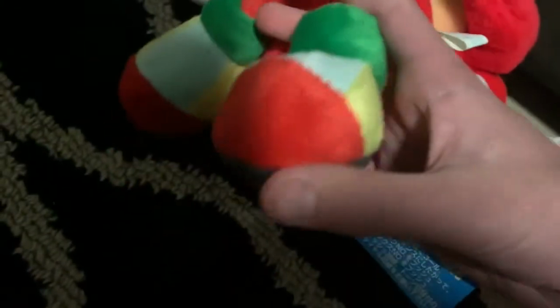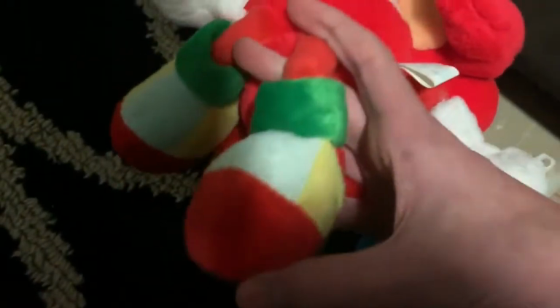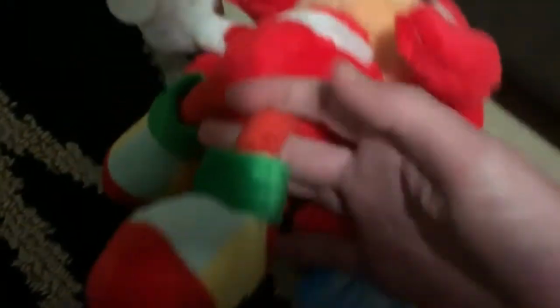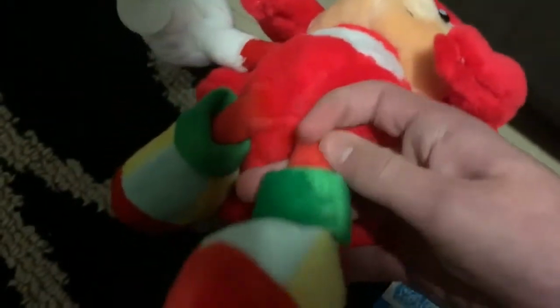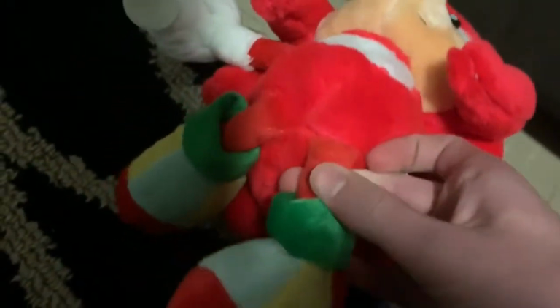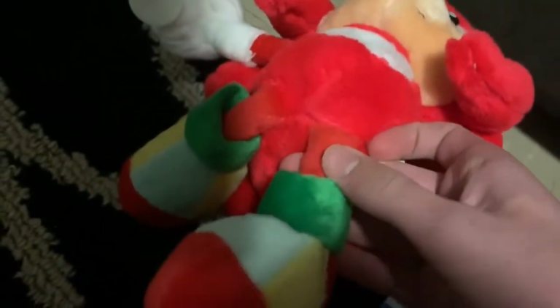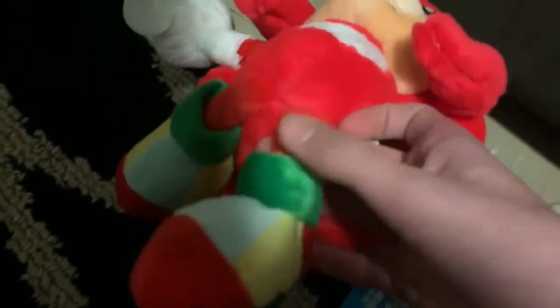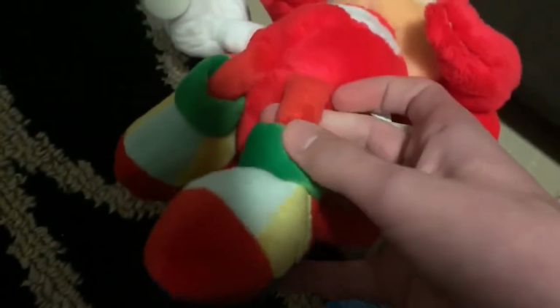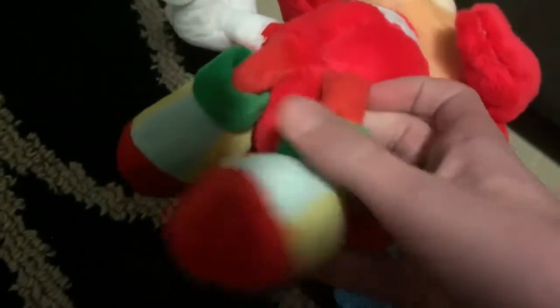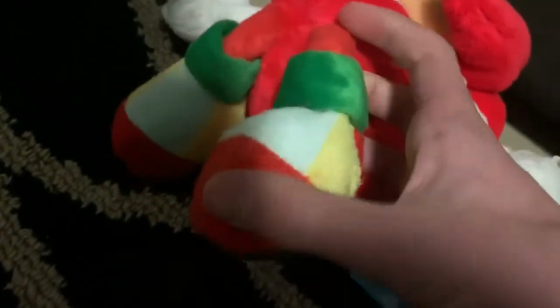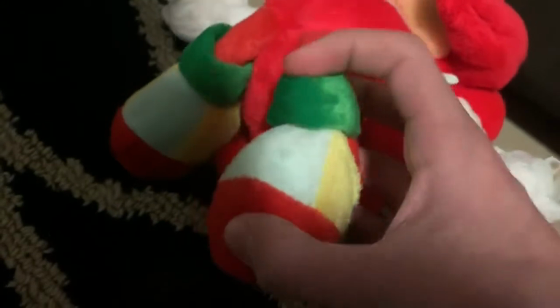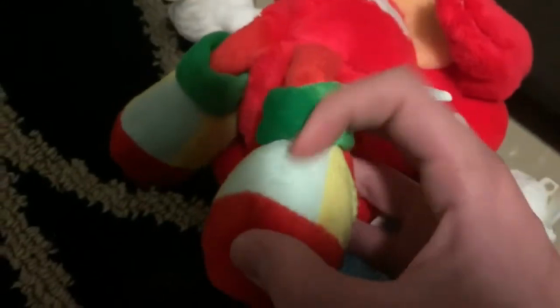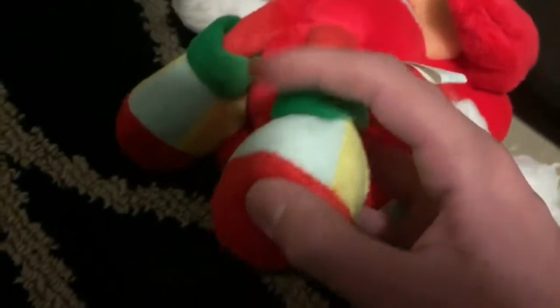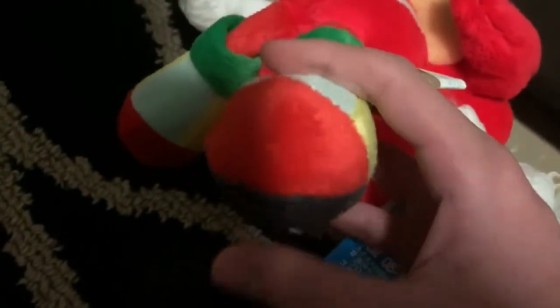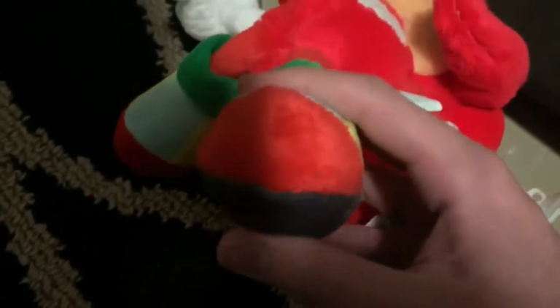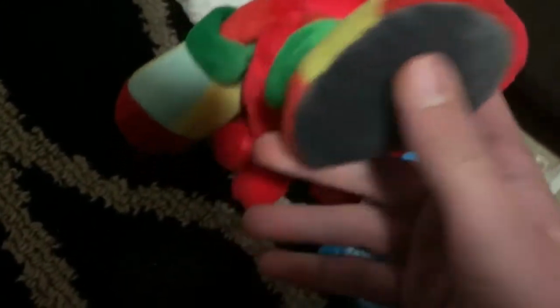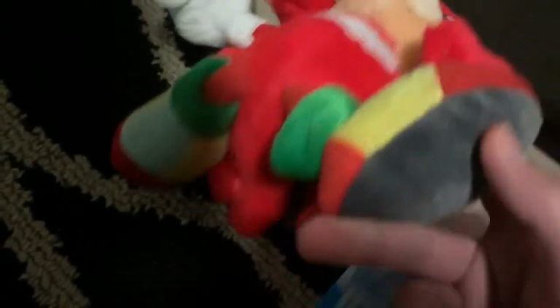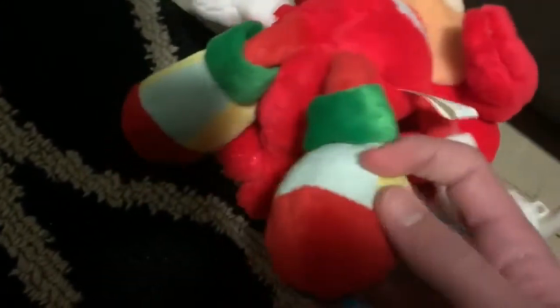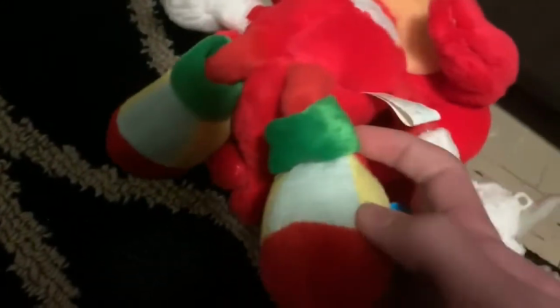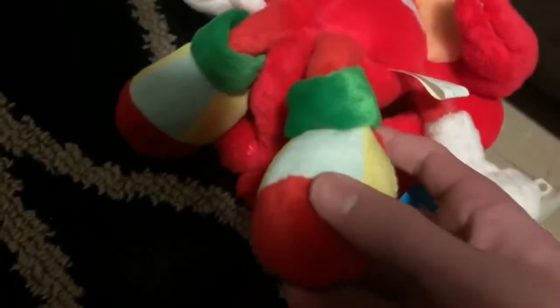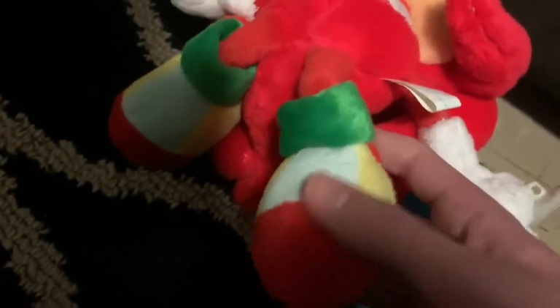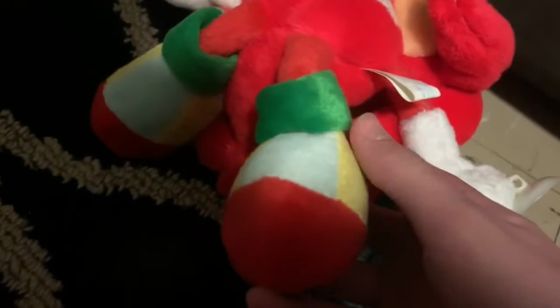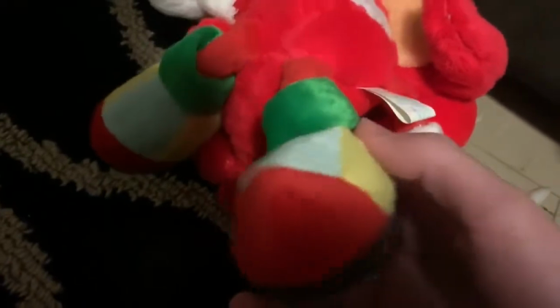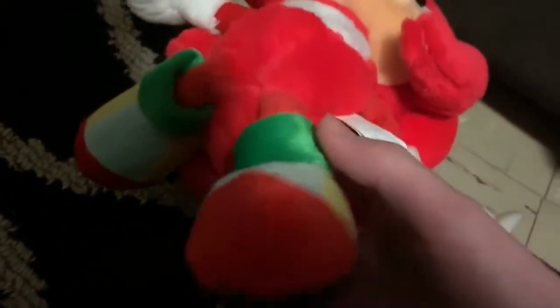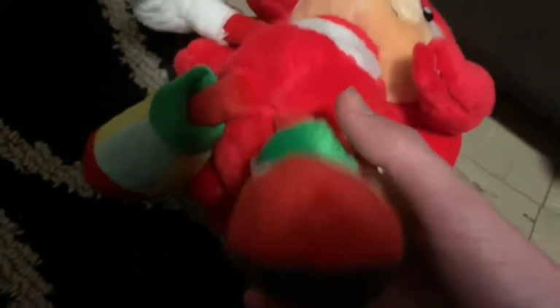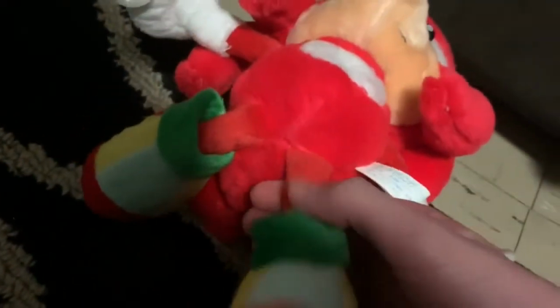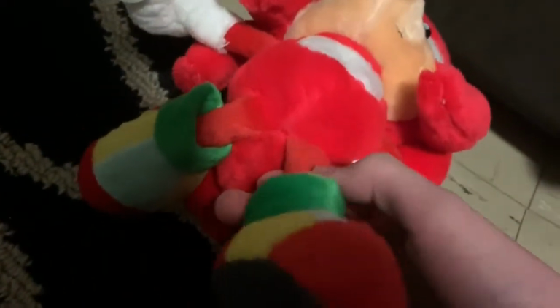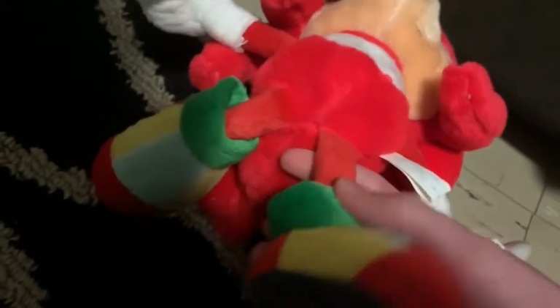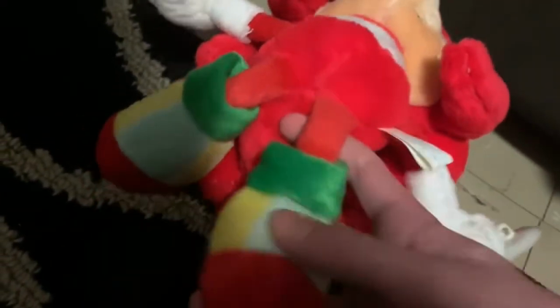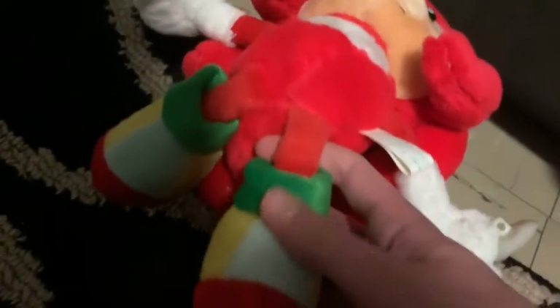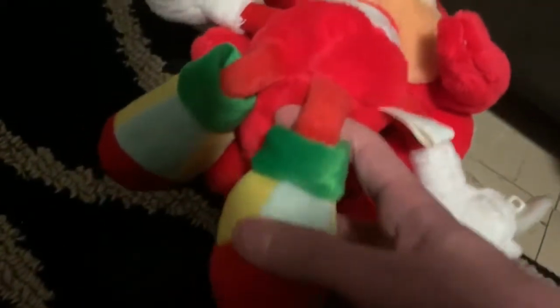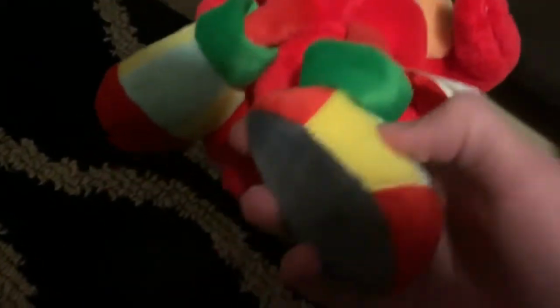His legs are quite short, and his feet are missing the bolts they're supposed to have, which is a weird detail to omit since it's a pretty prominent feature of Knuckles. But it's nice that they at least detailed the gray area.